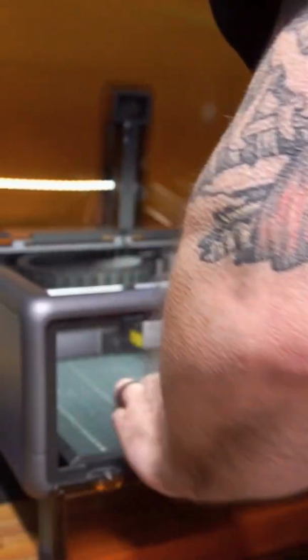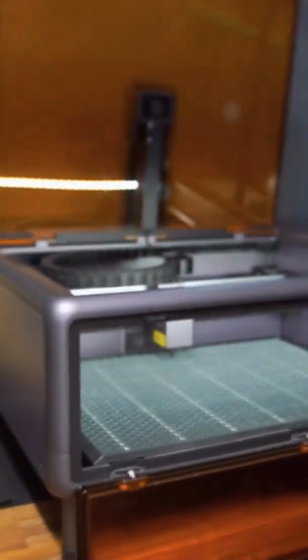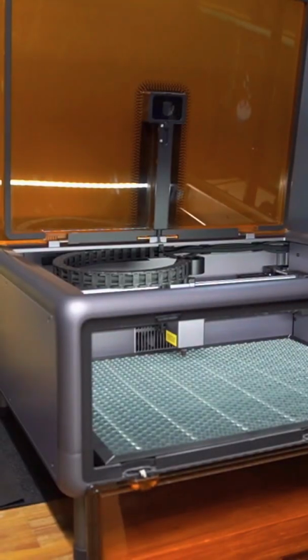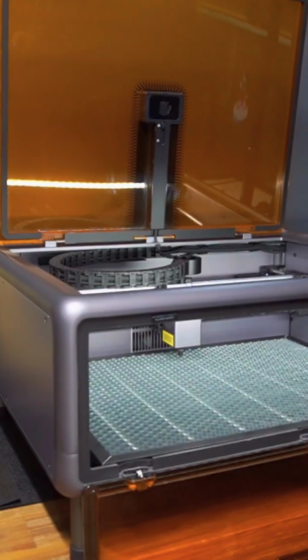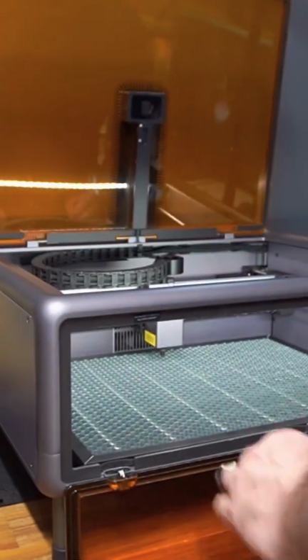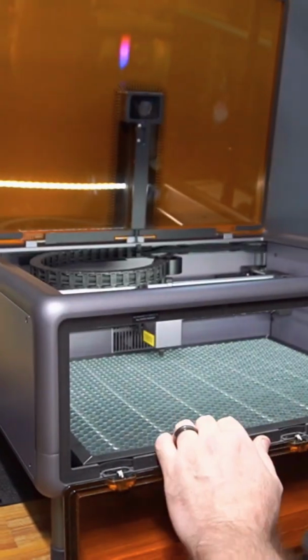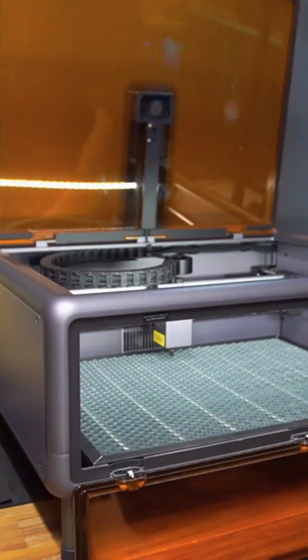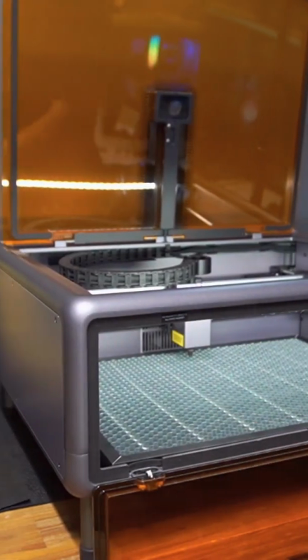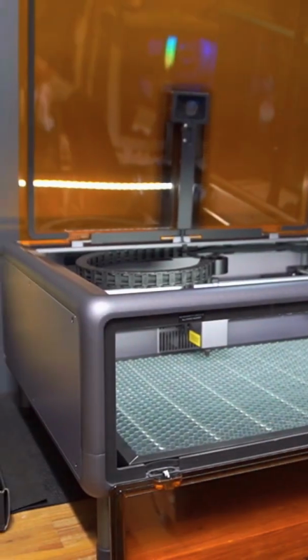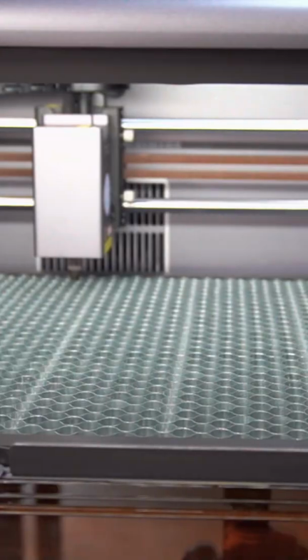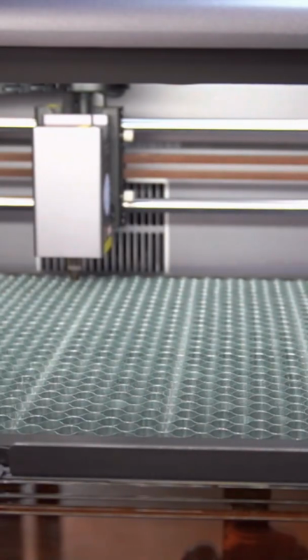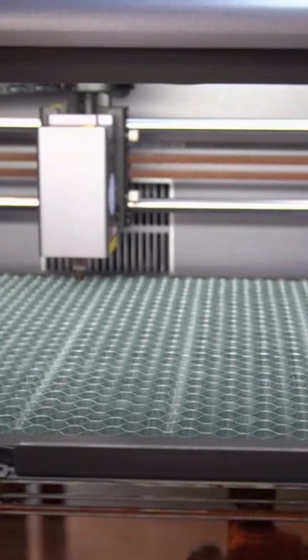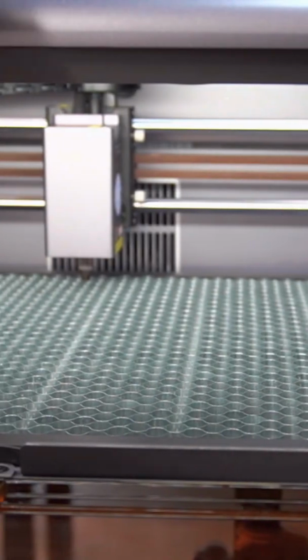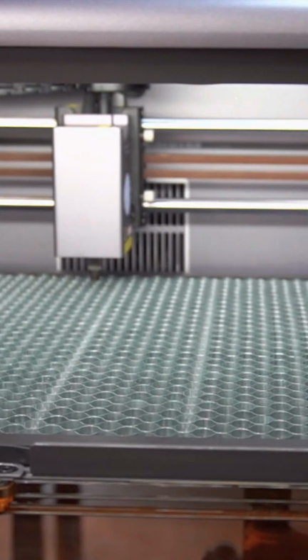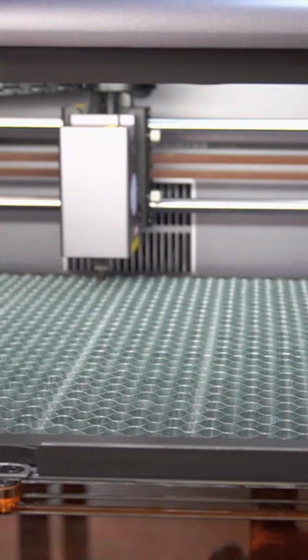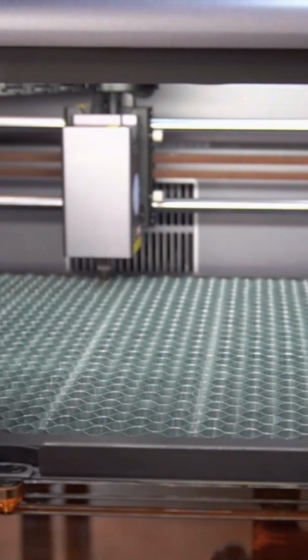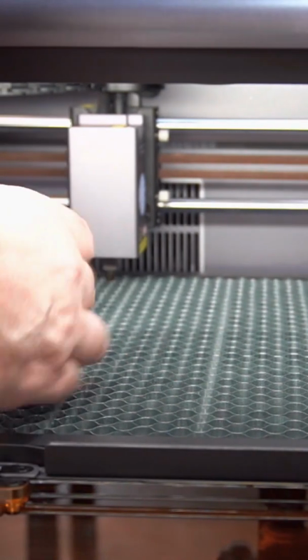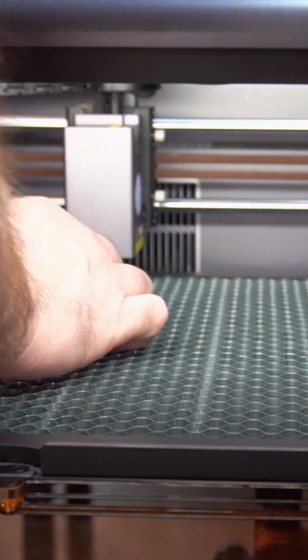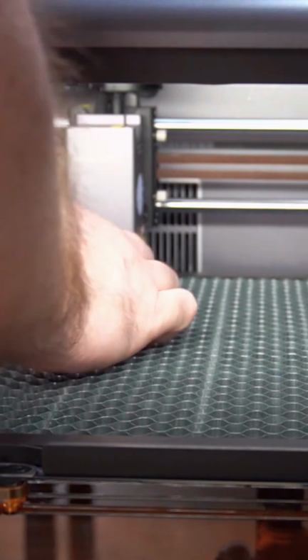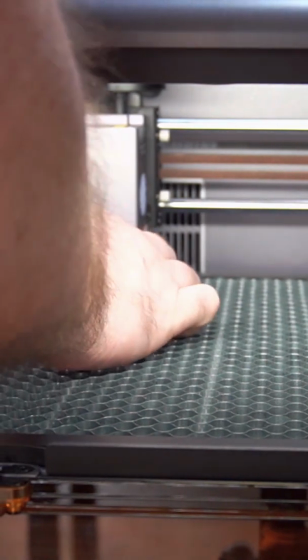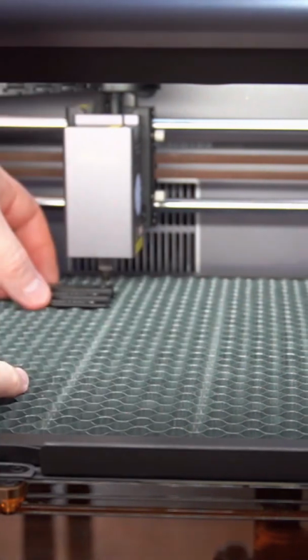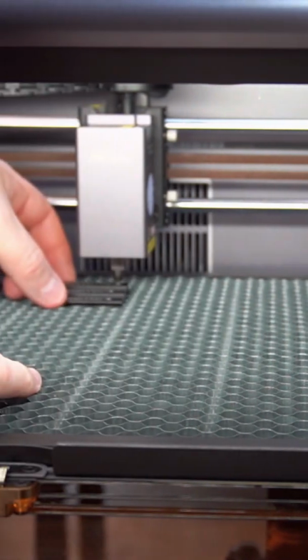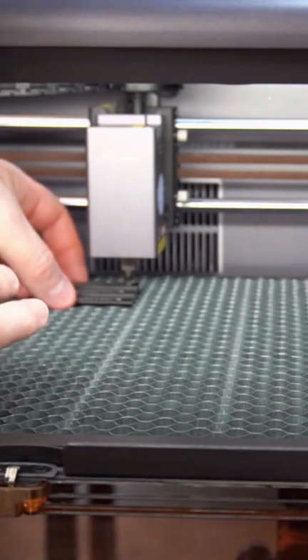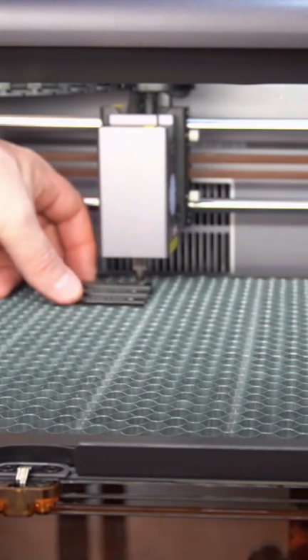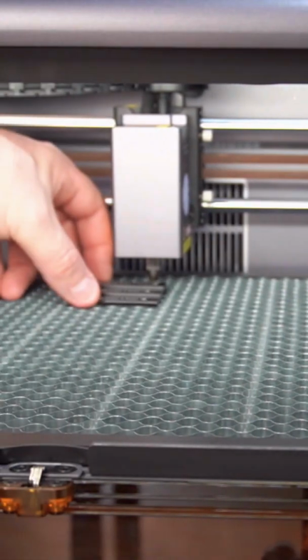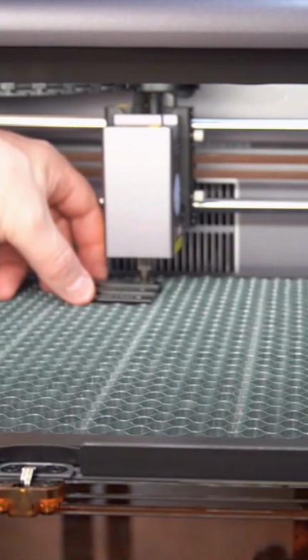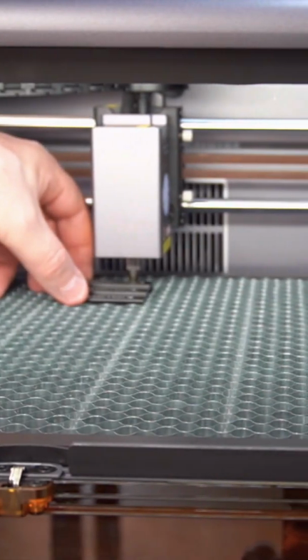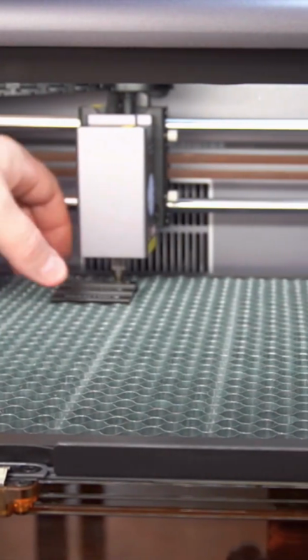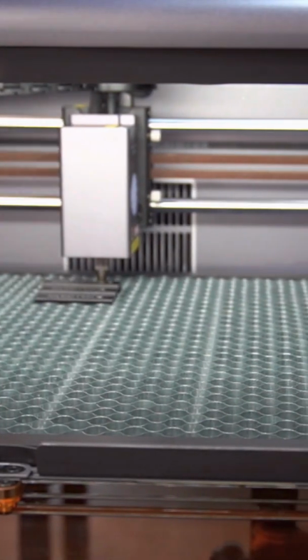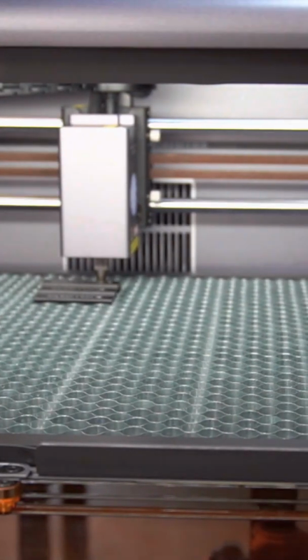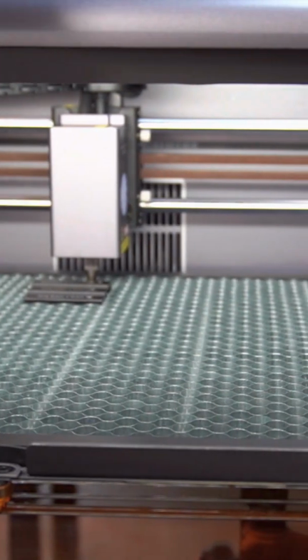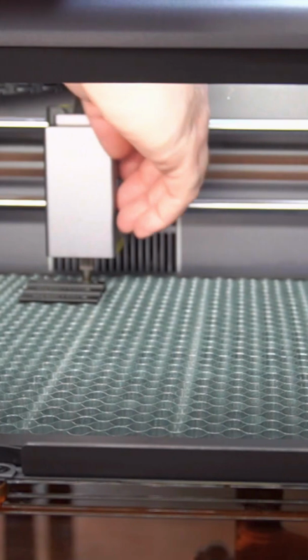Now let's see how much play we've got with material. I've got the honeycomb plate in there. We're going to put our gauge in to measure height and clearance — we'll go for the highest one. We seem to be able to fit — oh, no, it doesn't fit. This is where people have said it doesn't adjust.